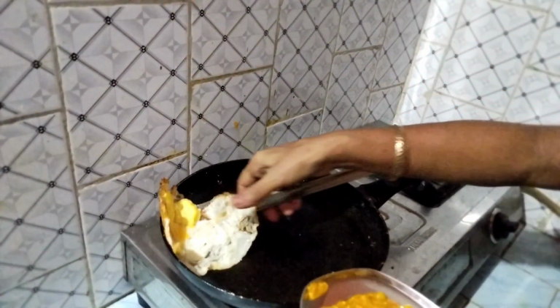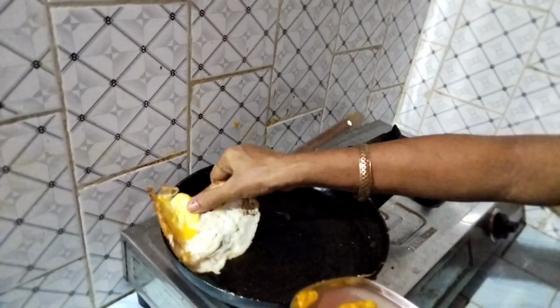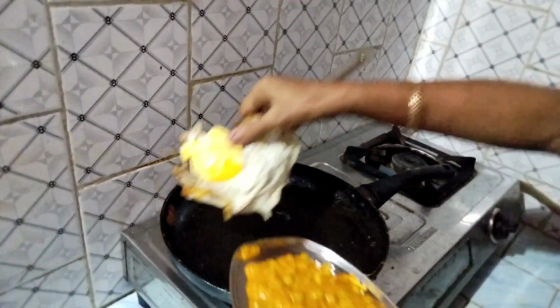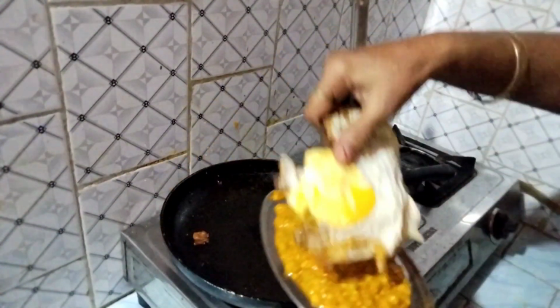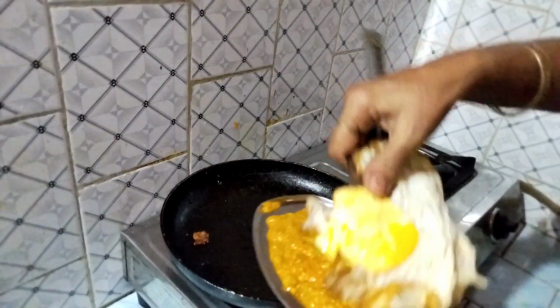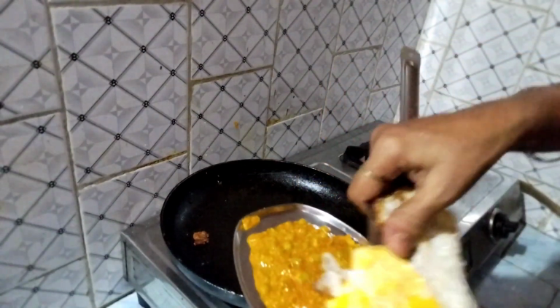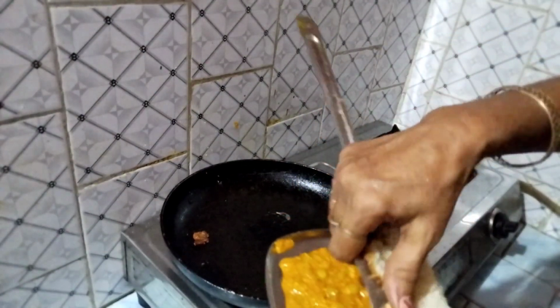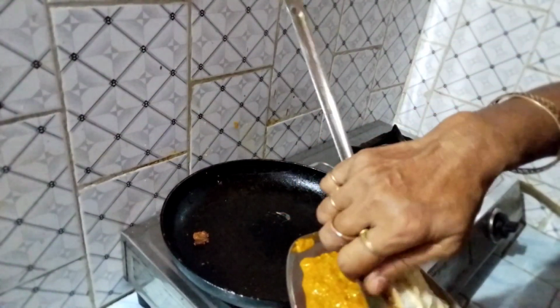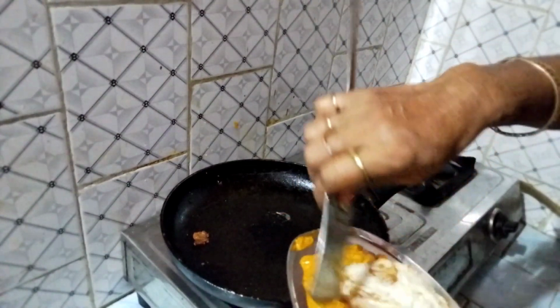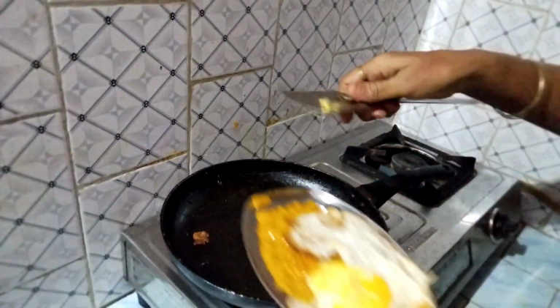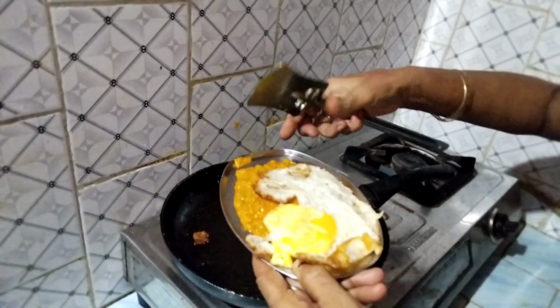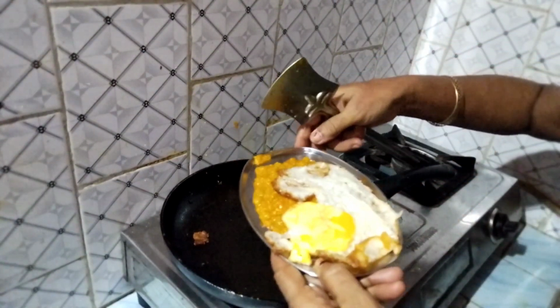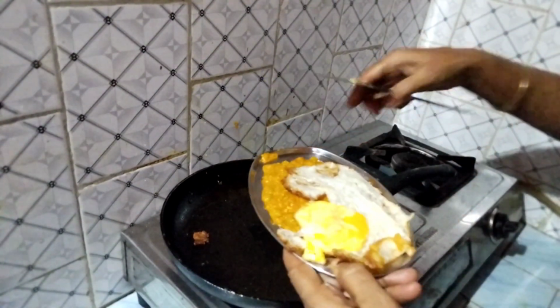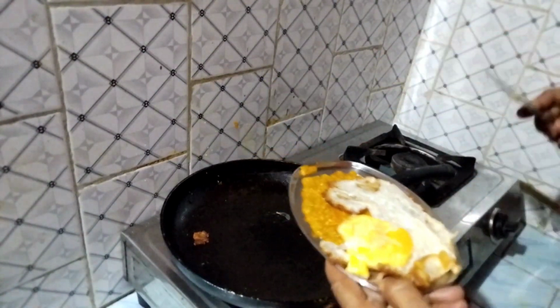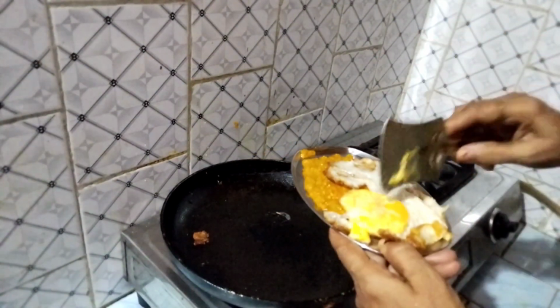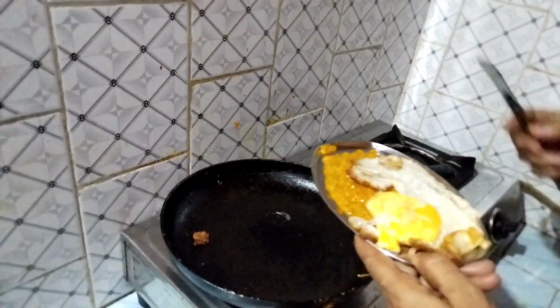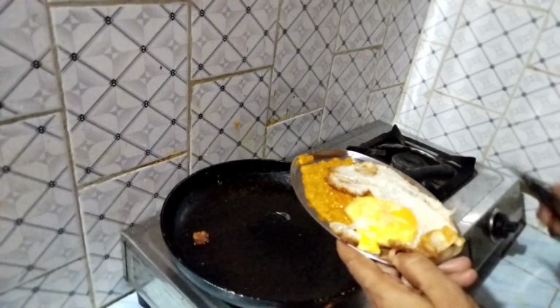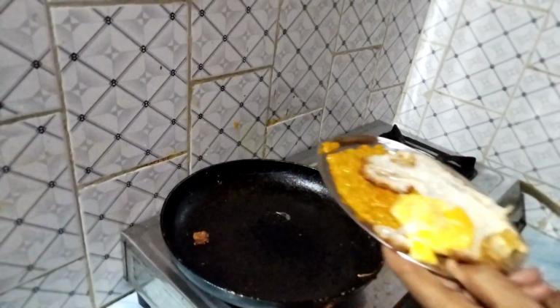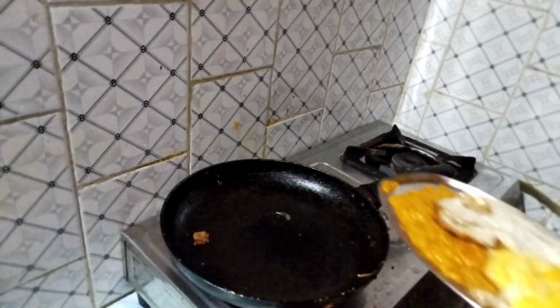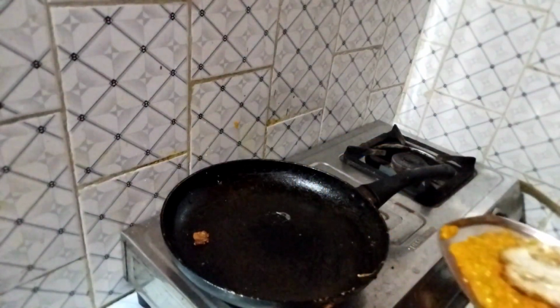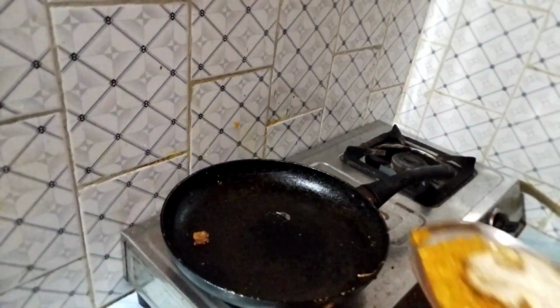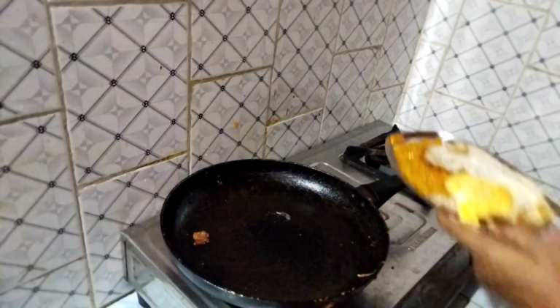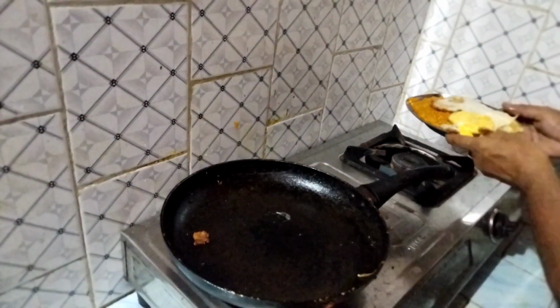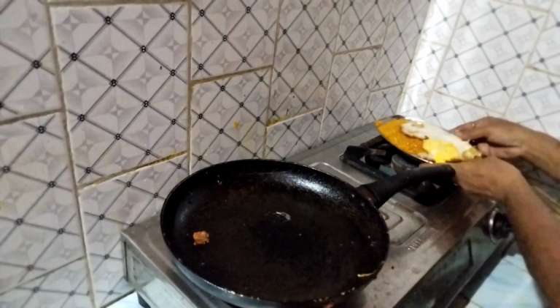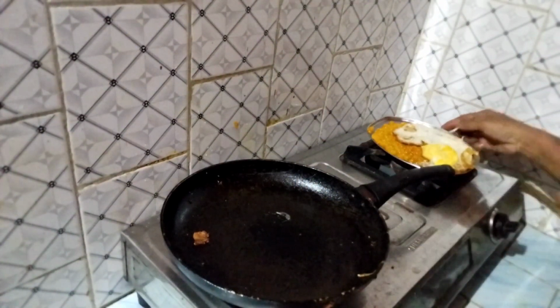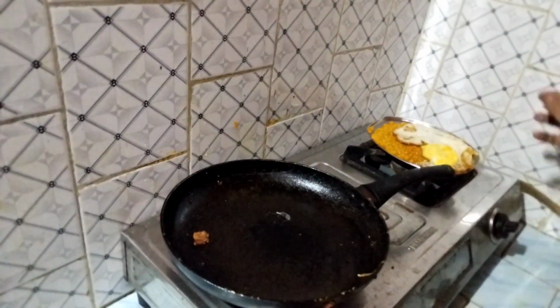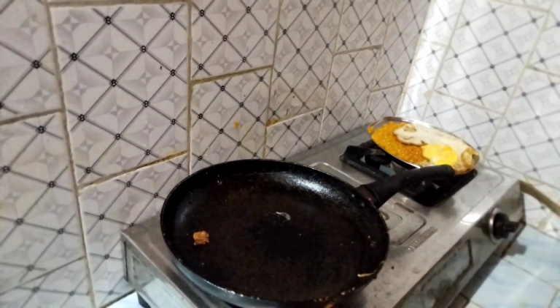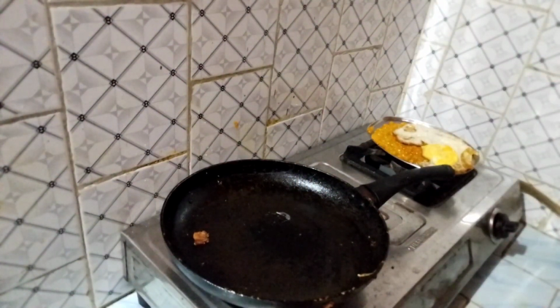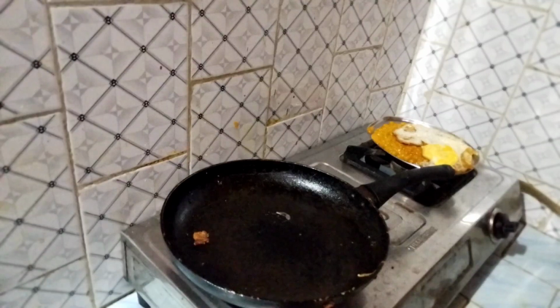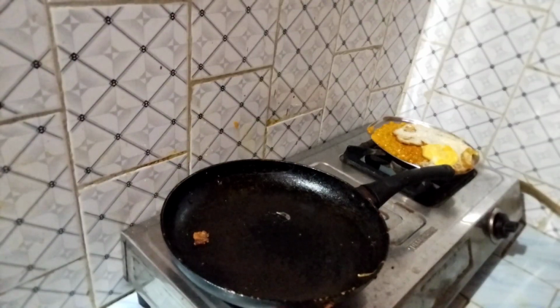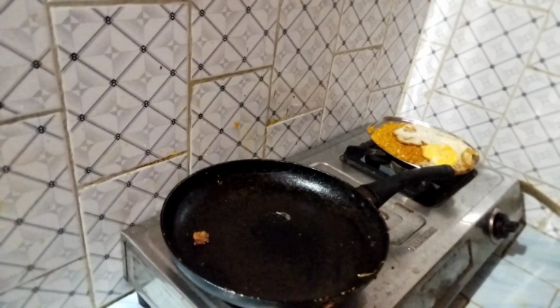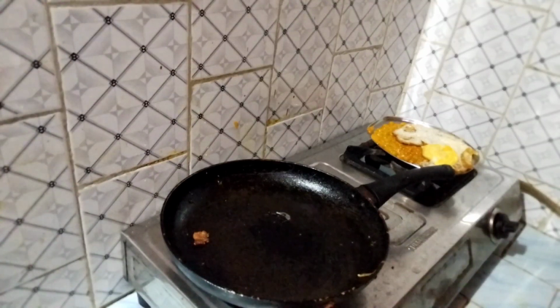This is the dish. We will get the dish from the pan. Then we will add the dish and put a pan in the pan.